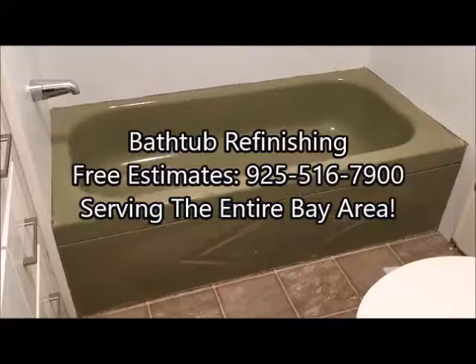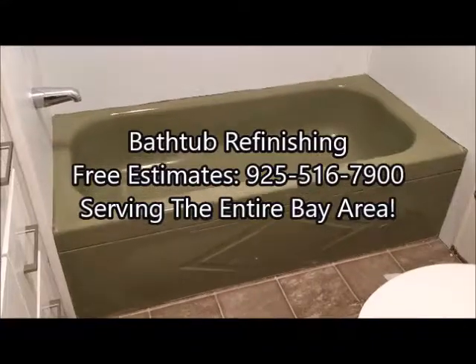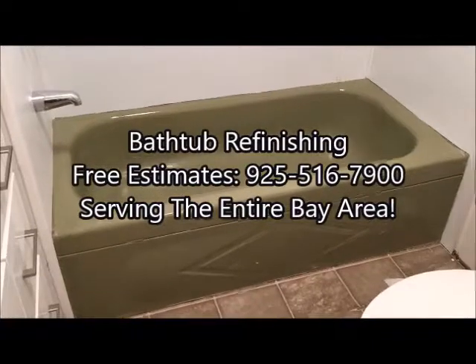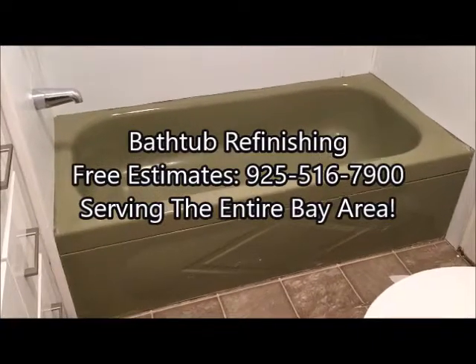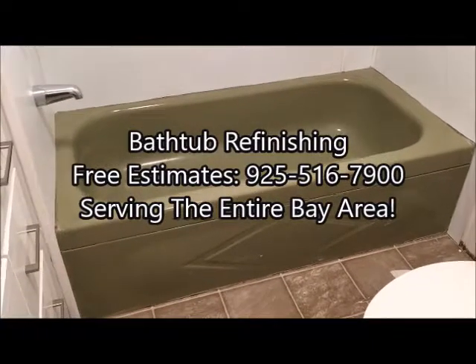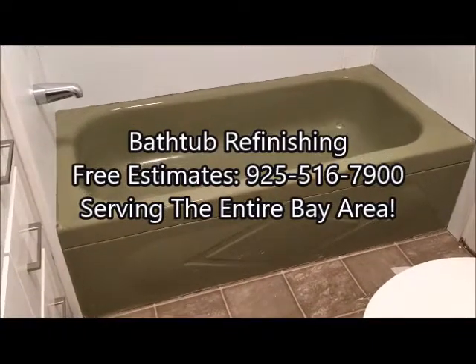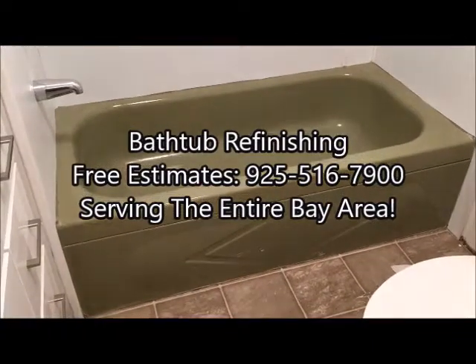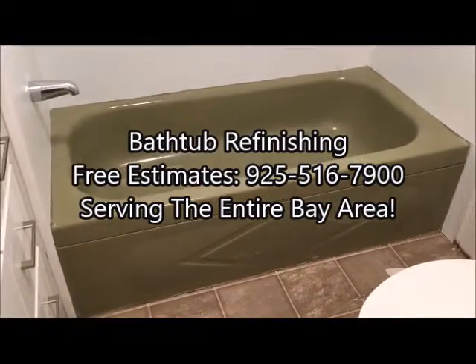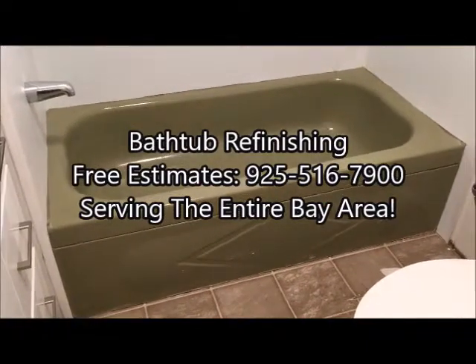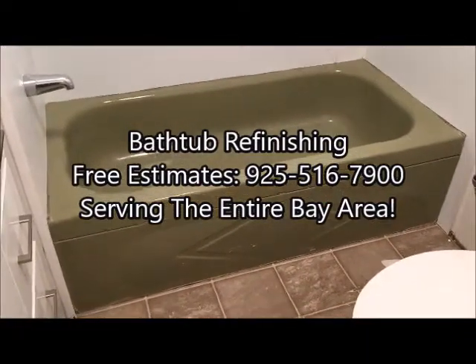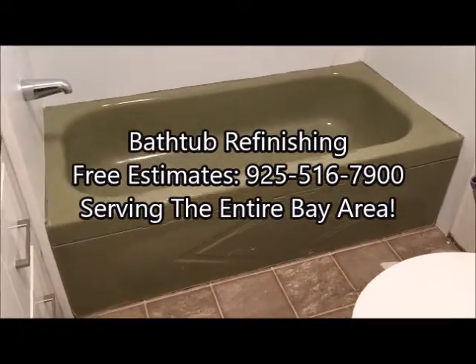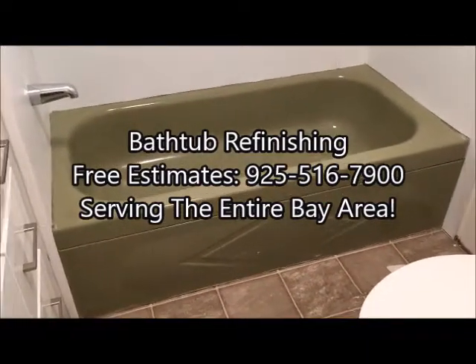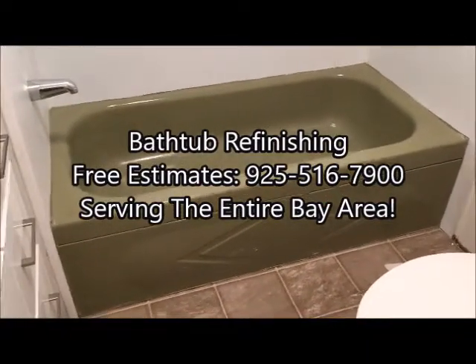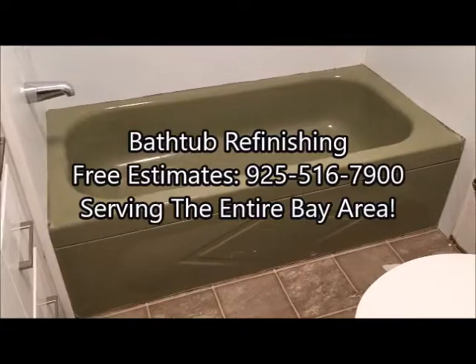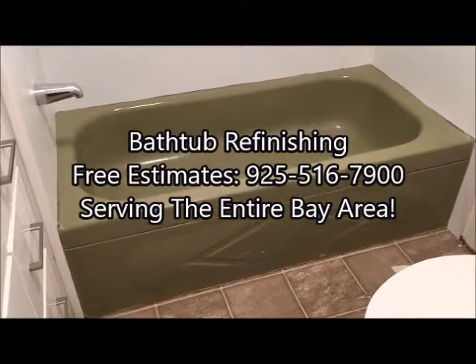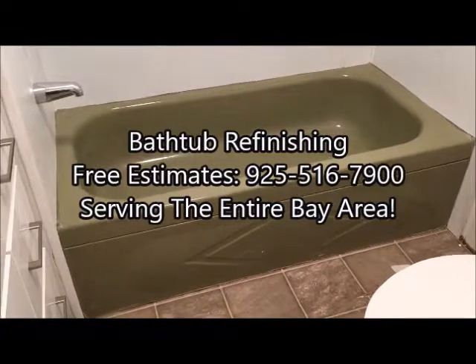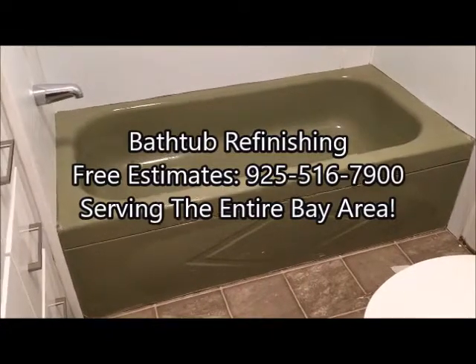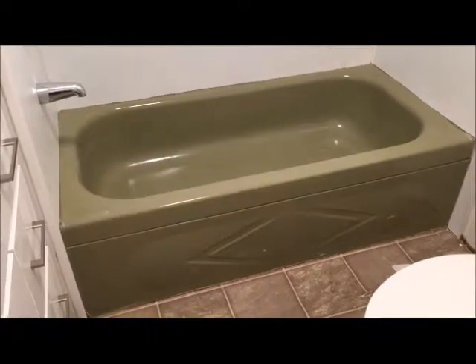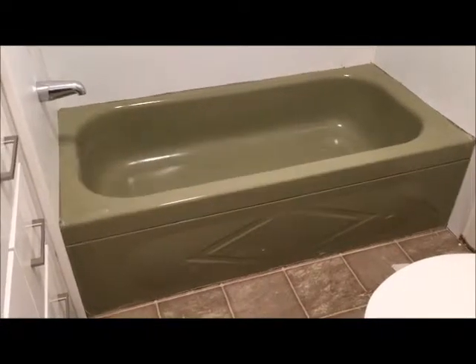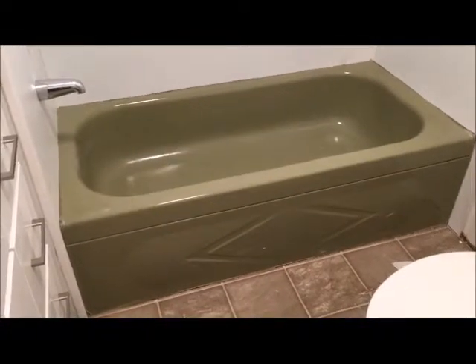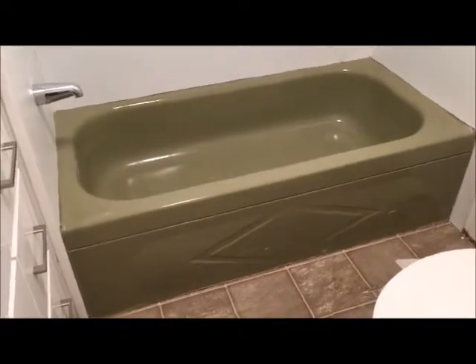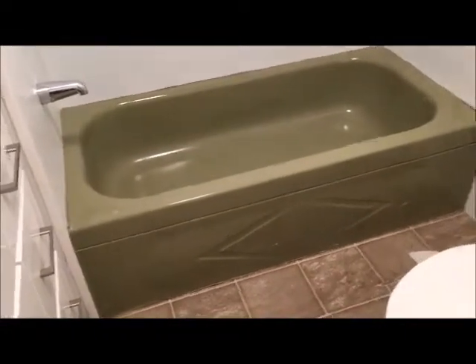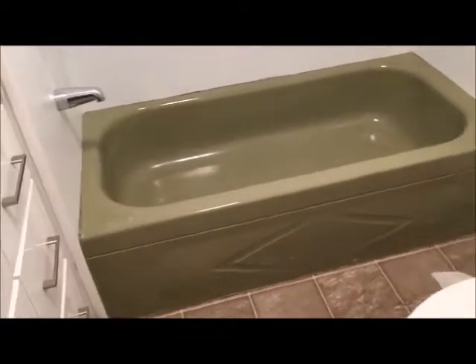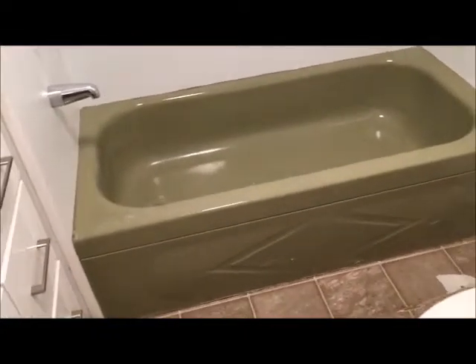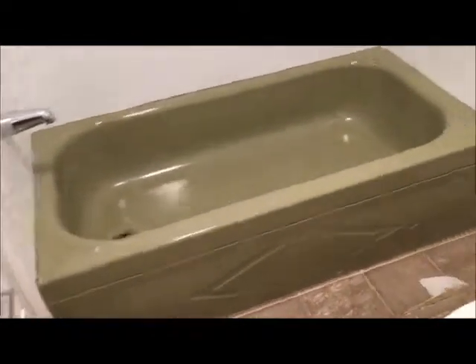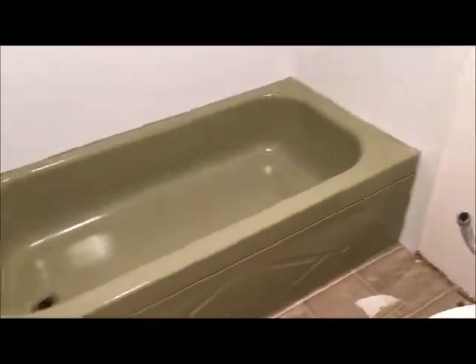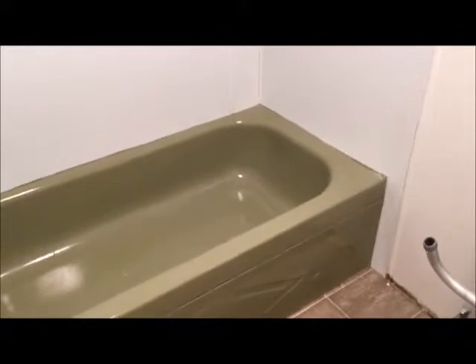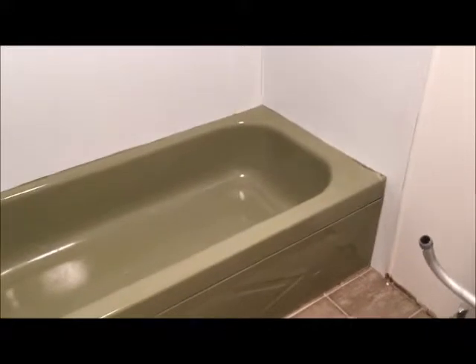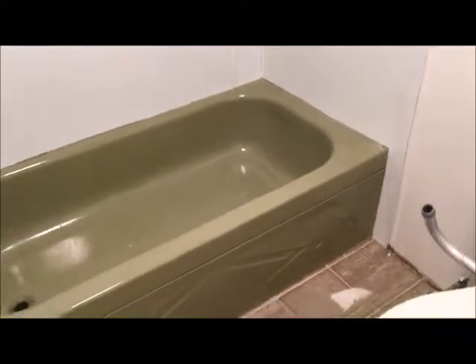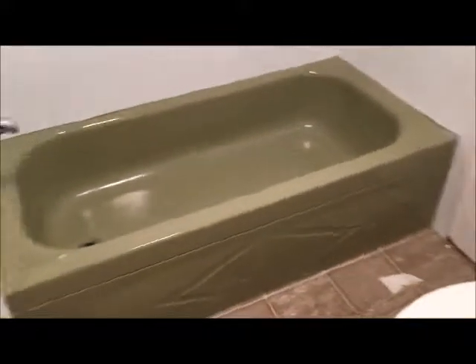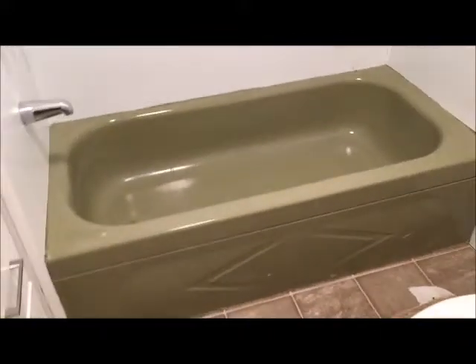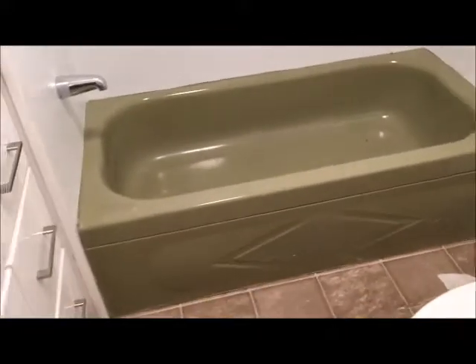Good morning. Today is September 12, 2019, and today's refinishing project is located in Pacheco, California. So today we're going to be refinishing this avocado green bathtub here.